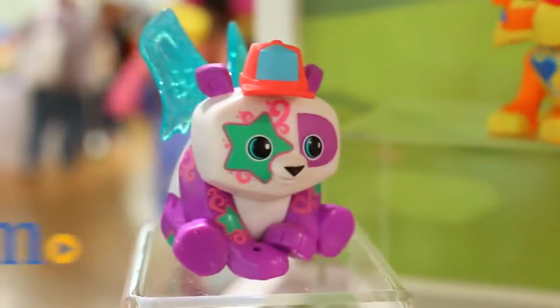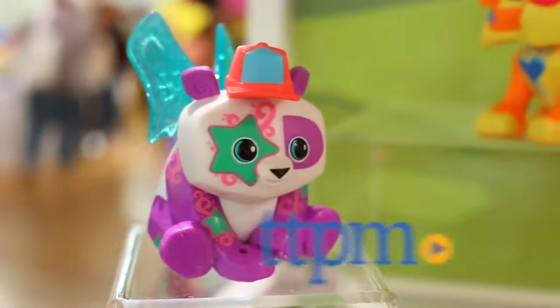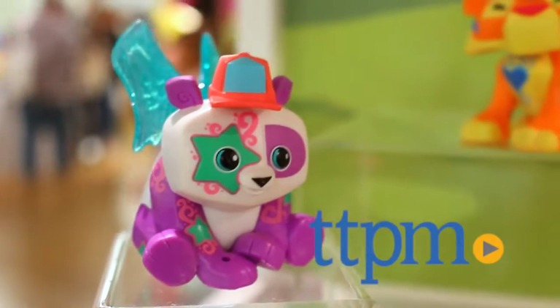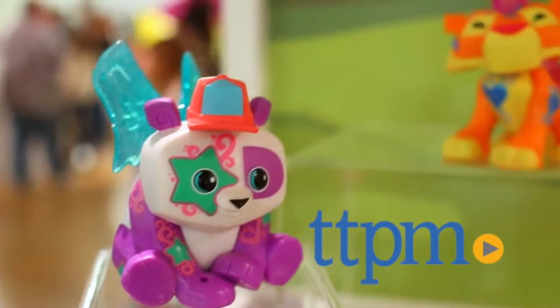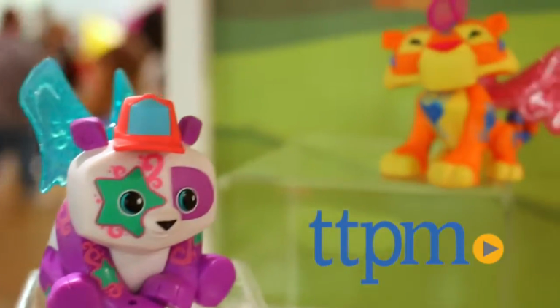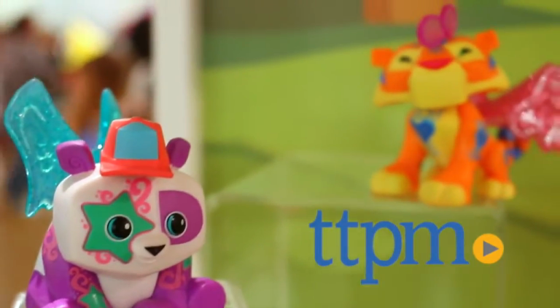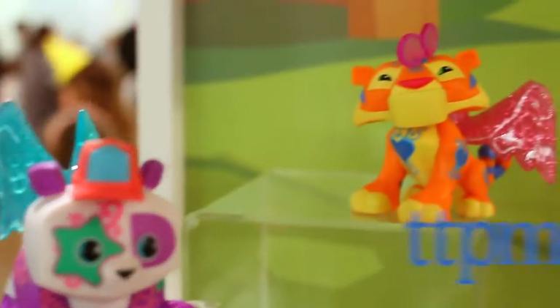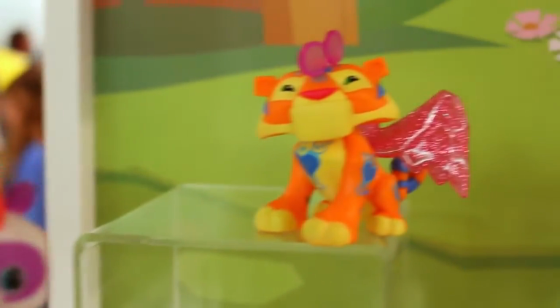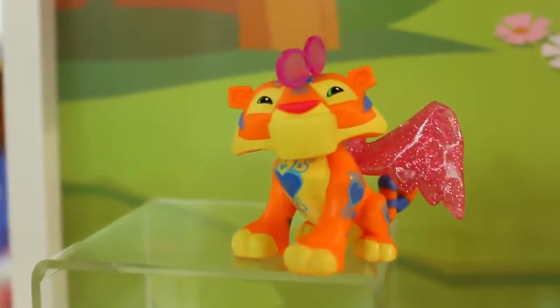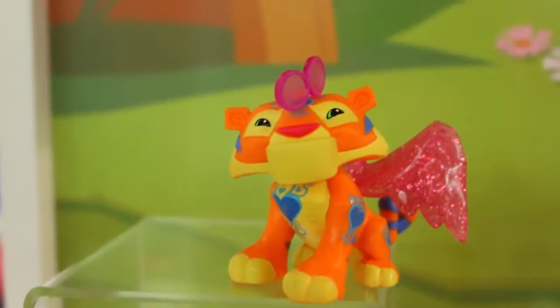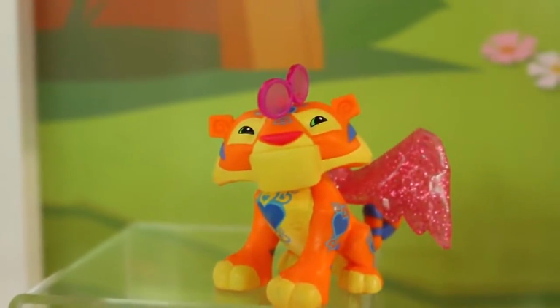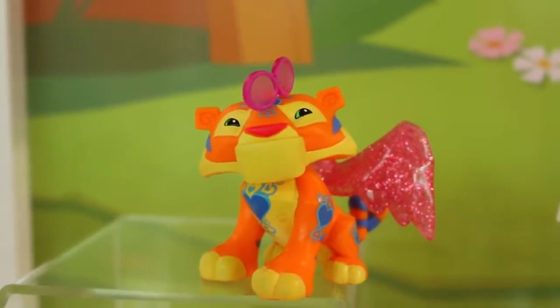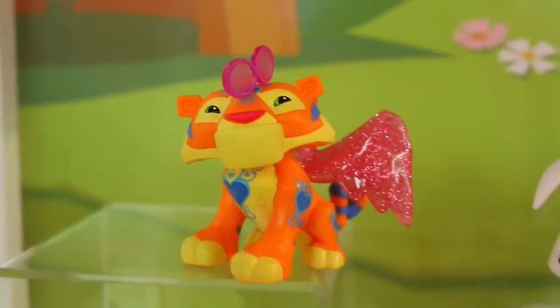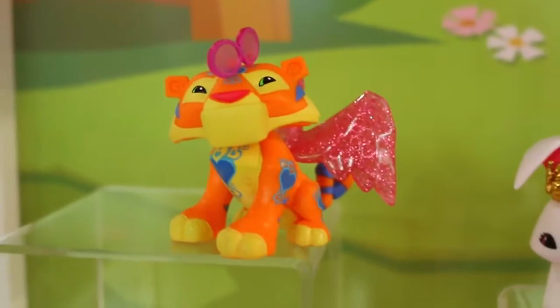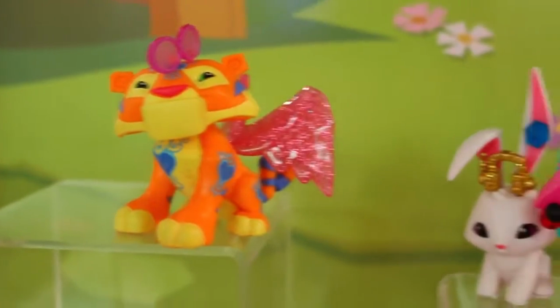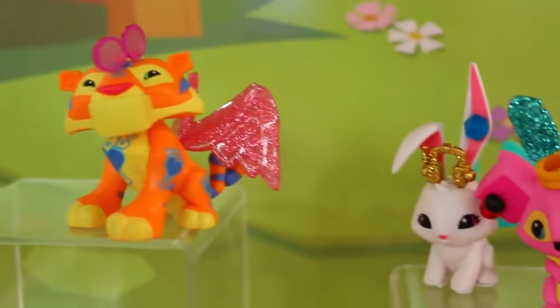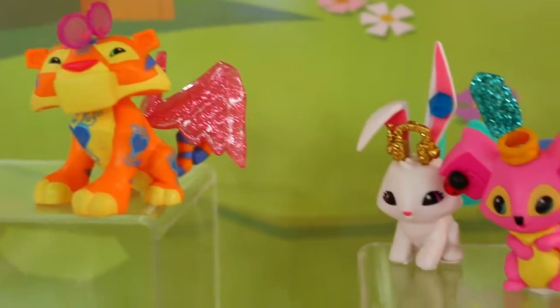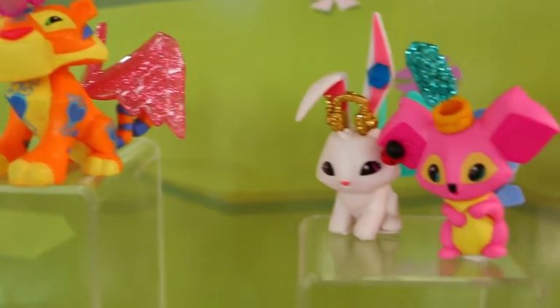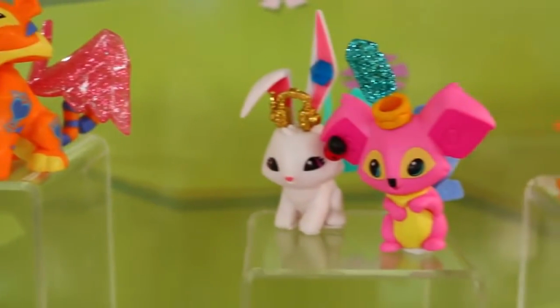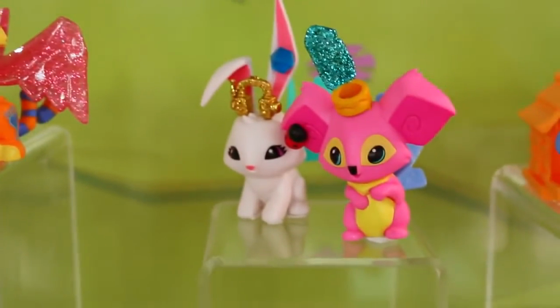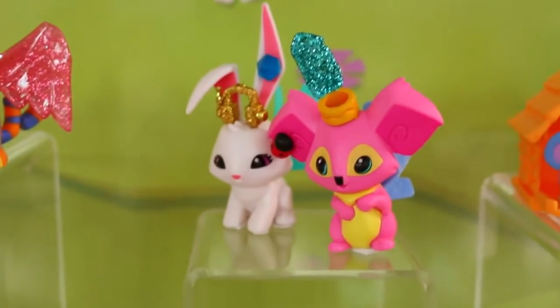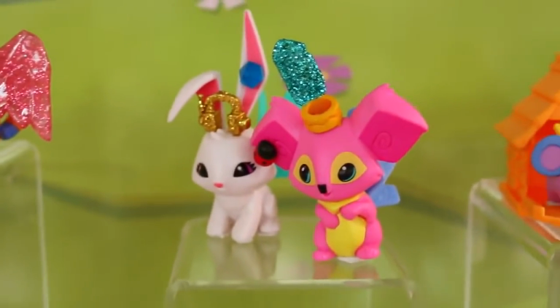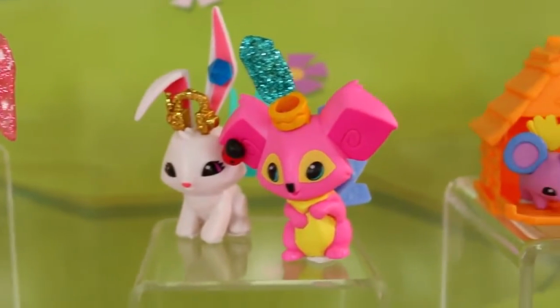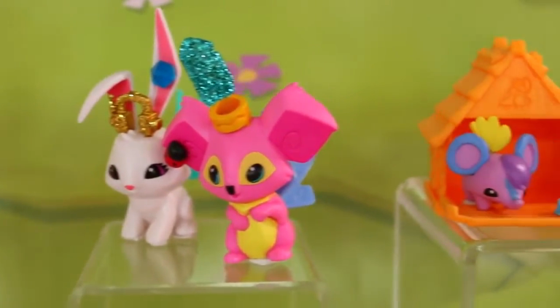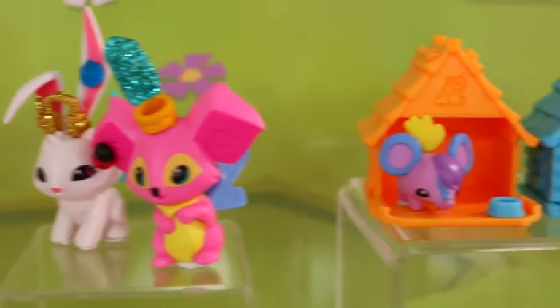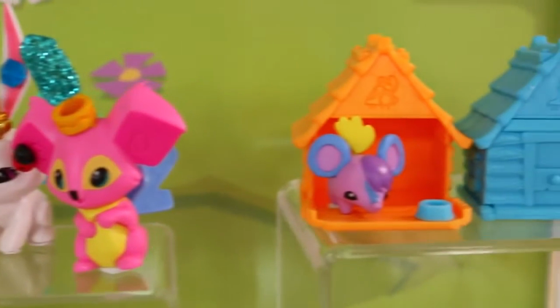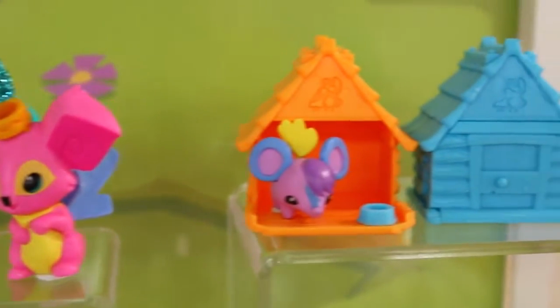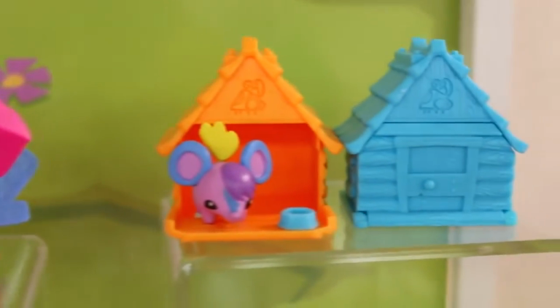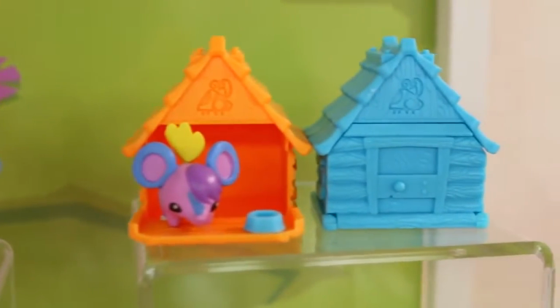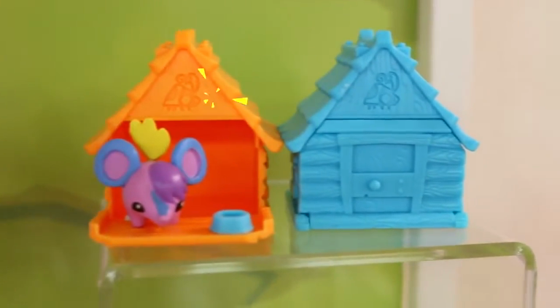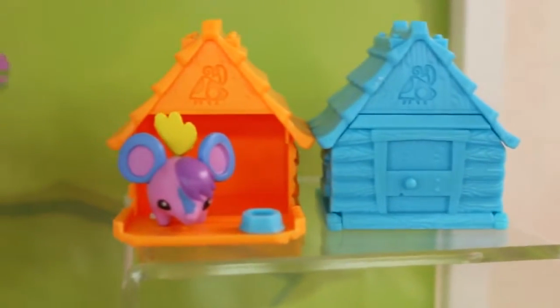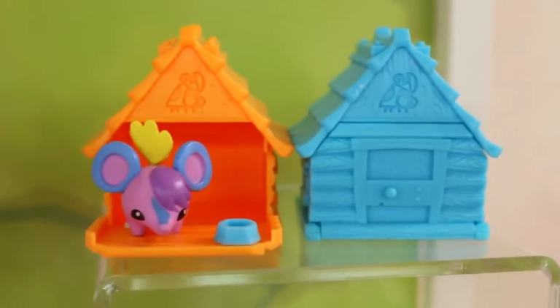All of these toys I got to see at the TTPM Toy Fair. There's the panda bear and the tiger. His glasses actually move, which is really cool. We have the bunny and the koala. Plus, Jazzwares is selling tiny play sets like this cute house with a mouse.